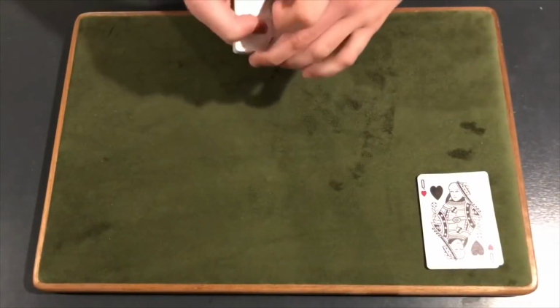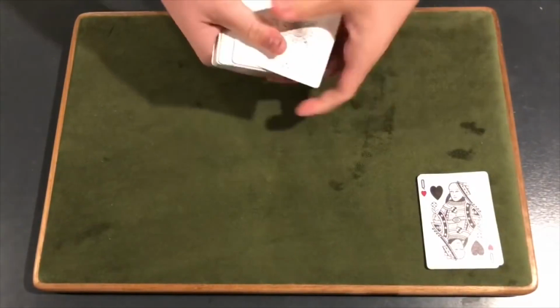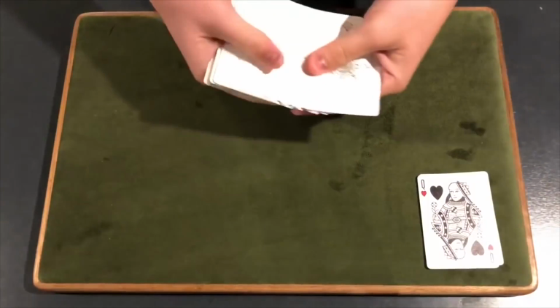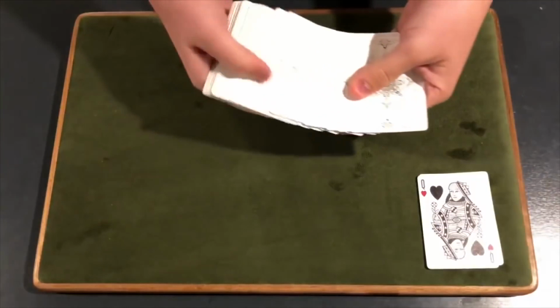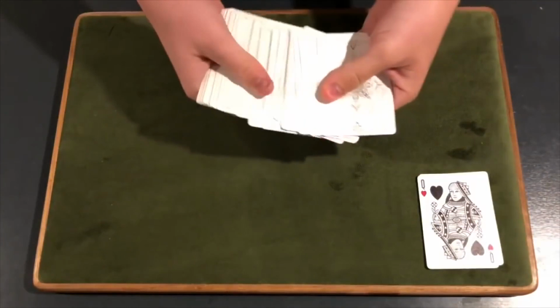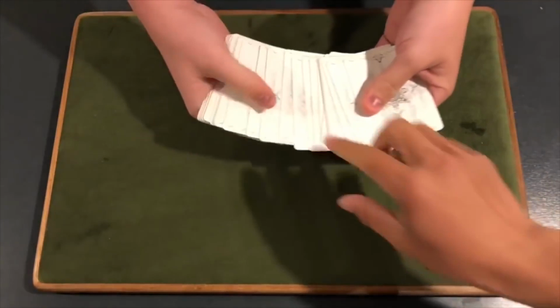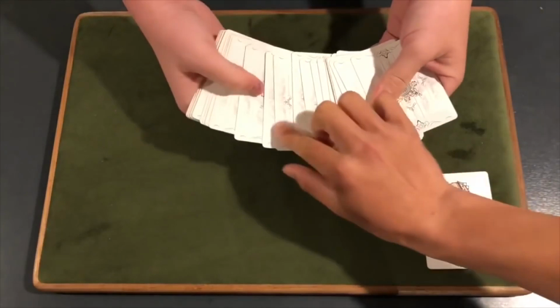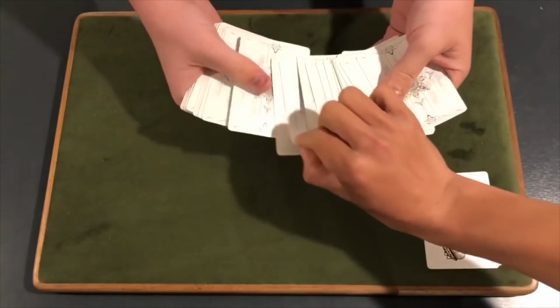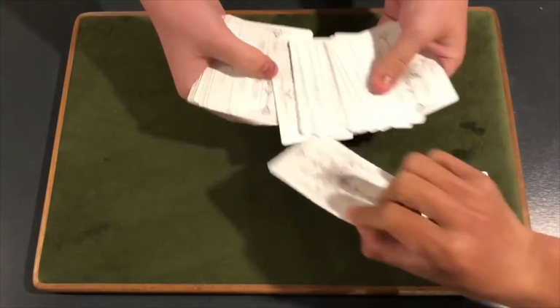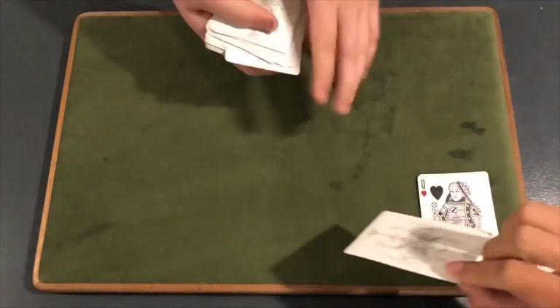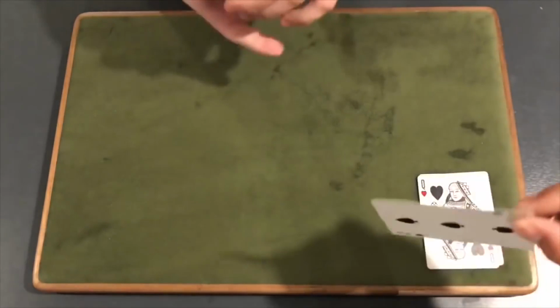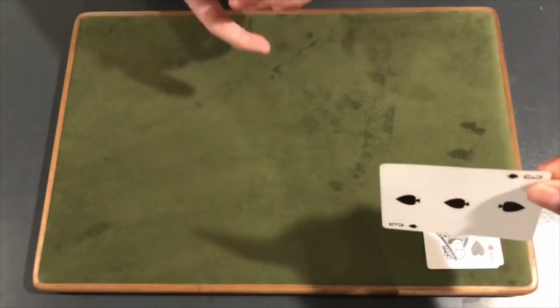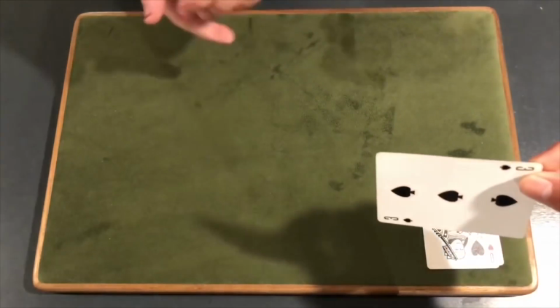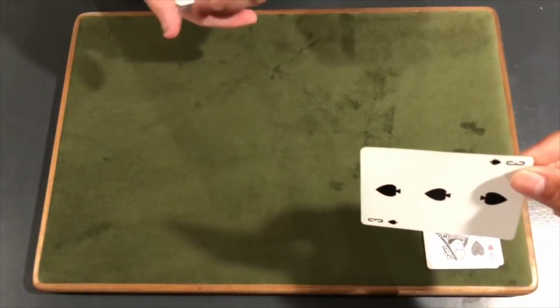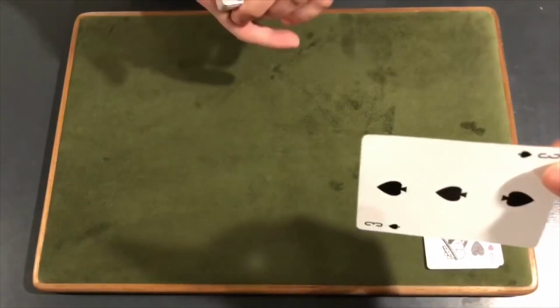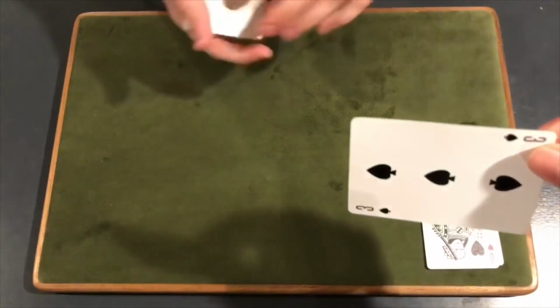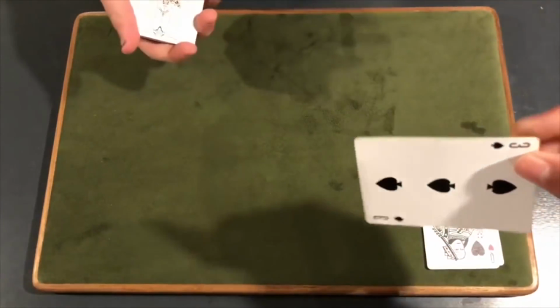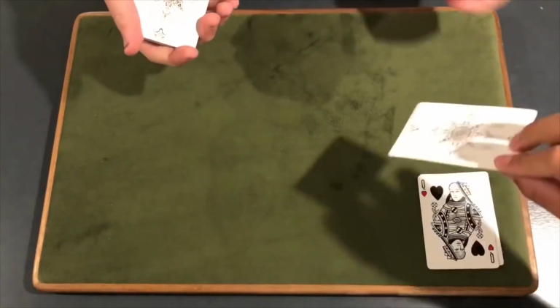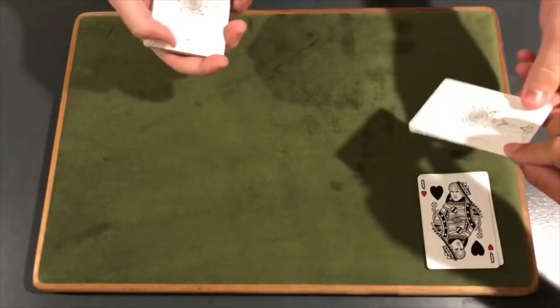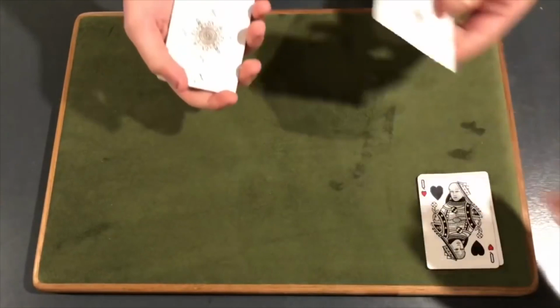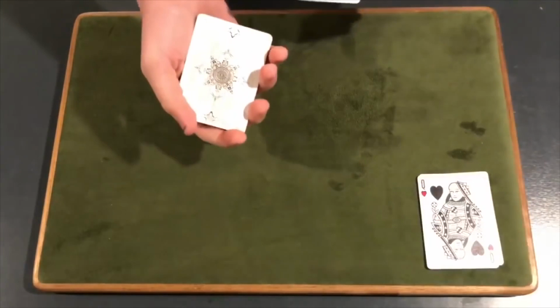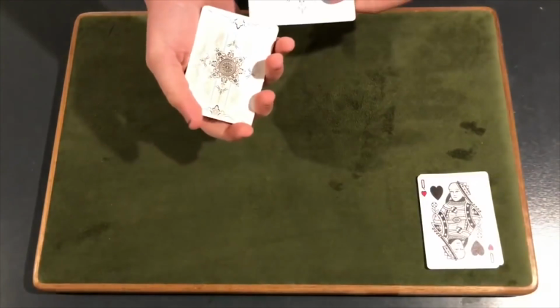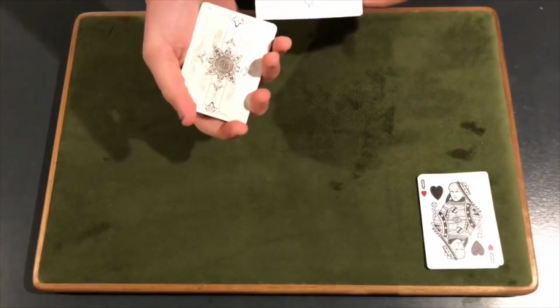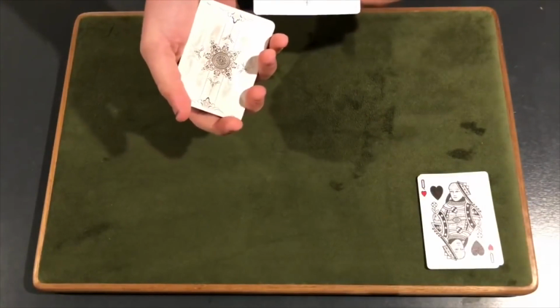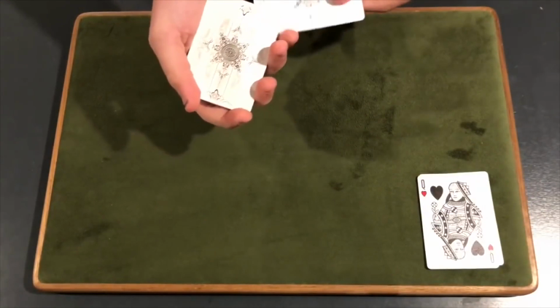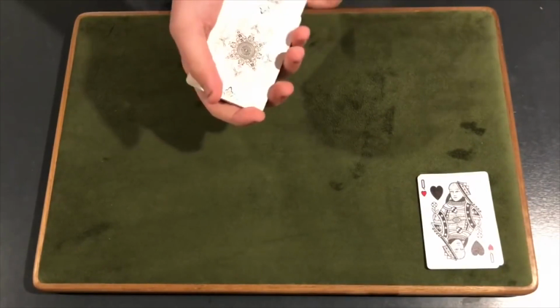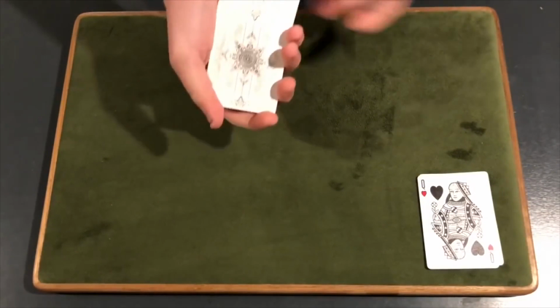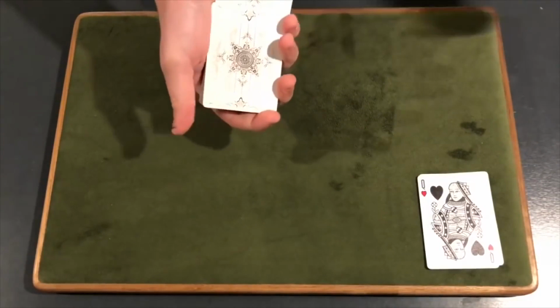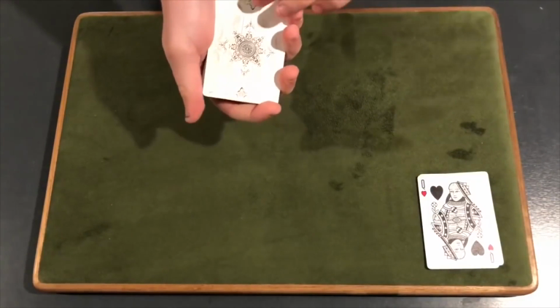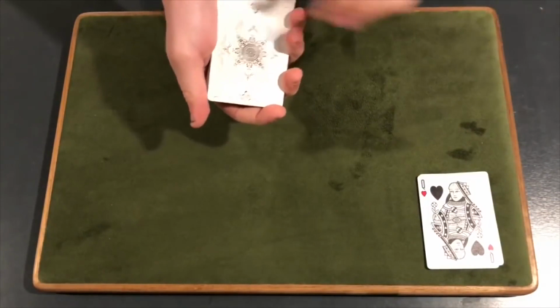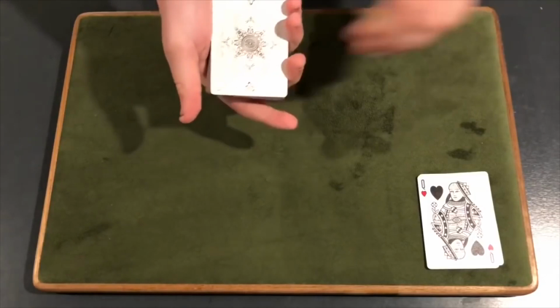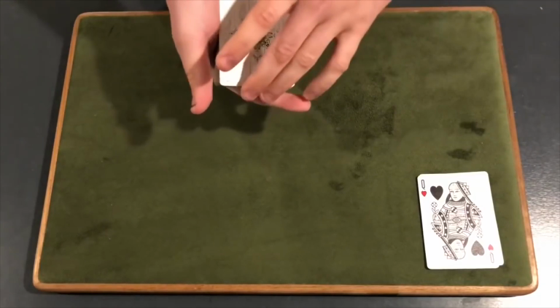So Adam, I want you to select any card you would like — doesn't matter. Take it out. Perfect. Show the camera, make sure they can see. And we'll just place your card somewhere into the center of the deck, just like that.